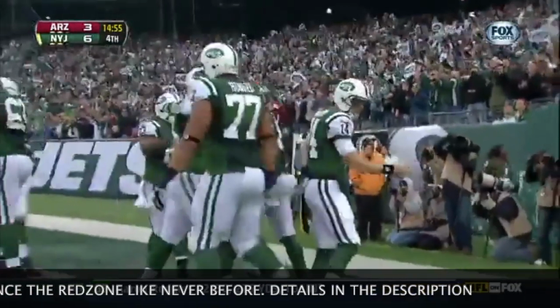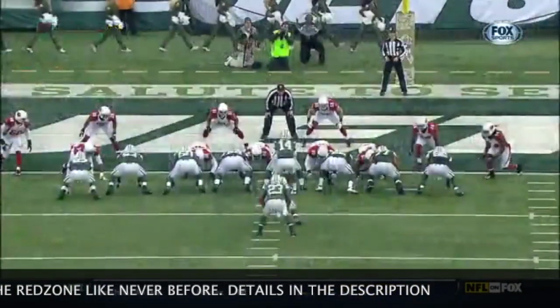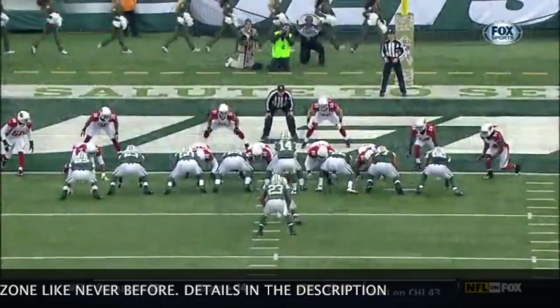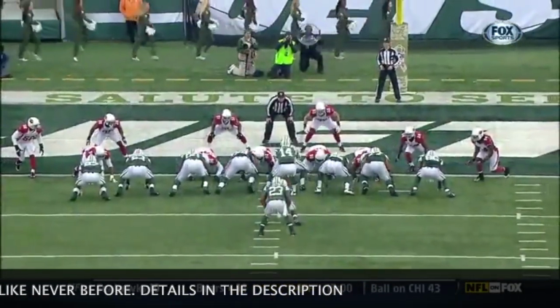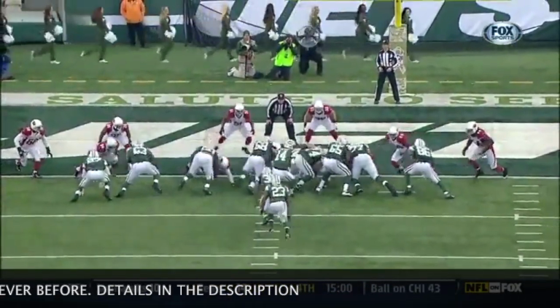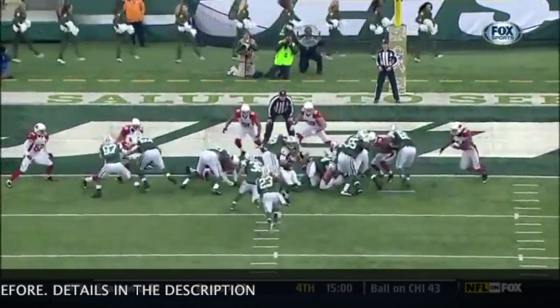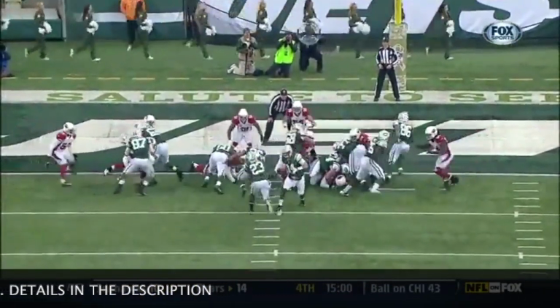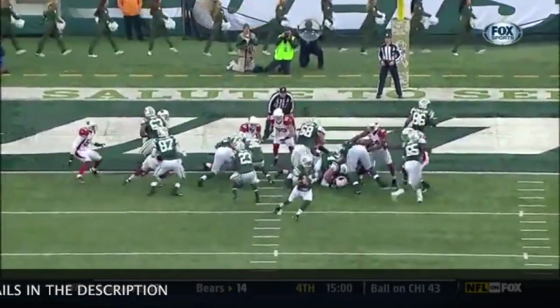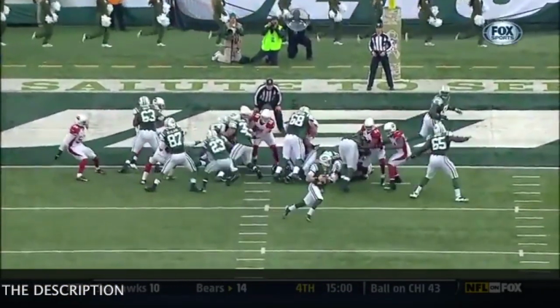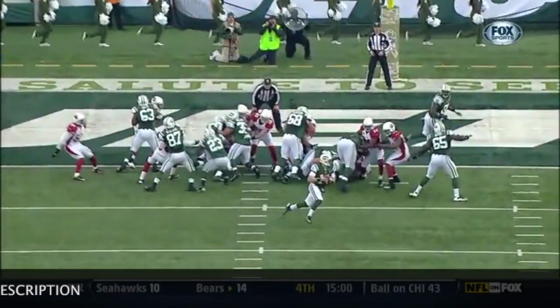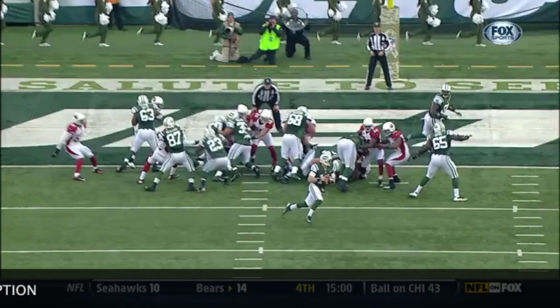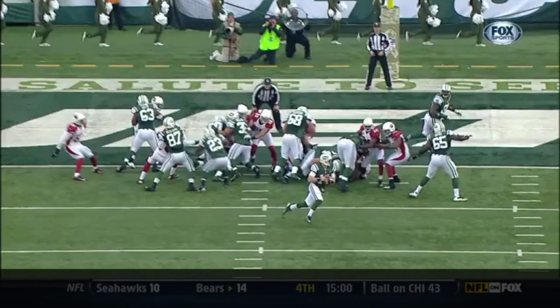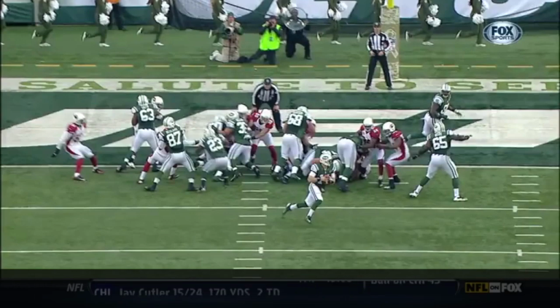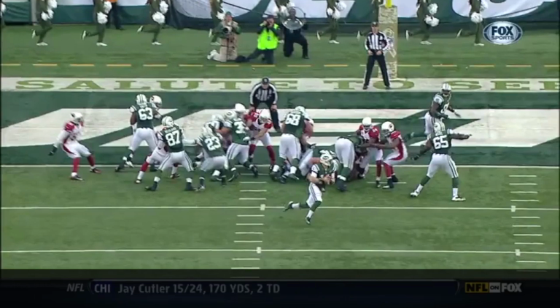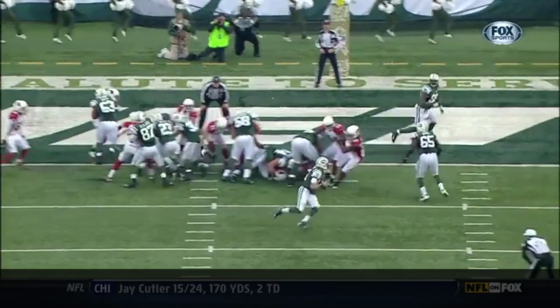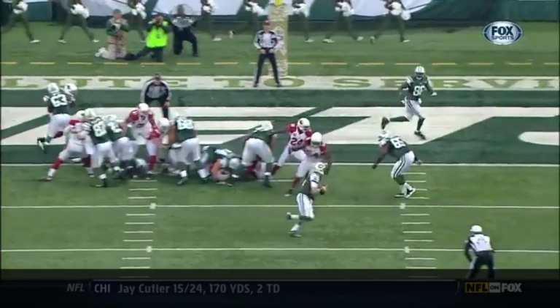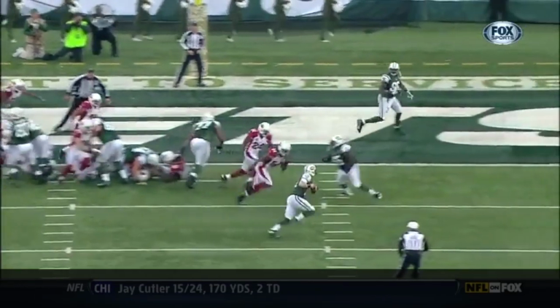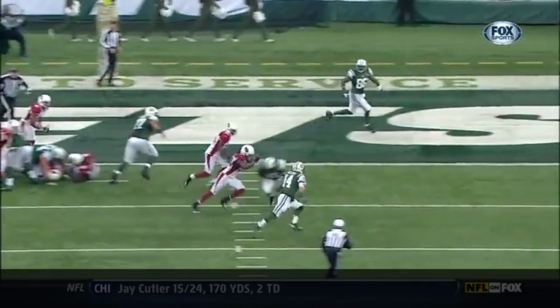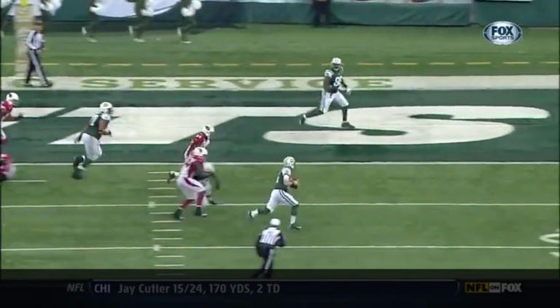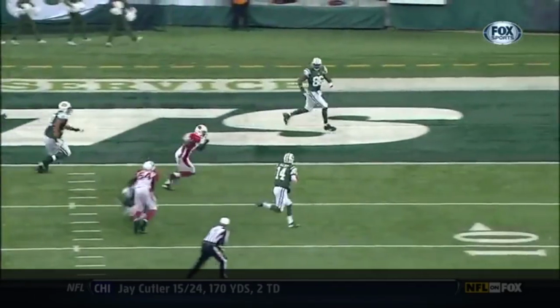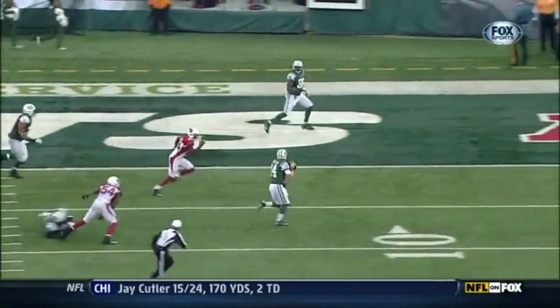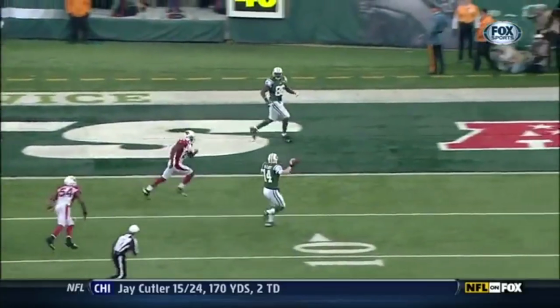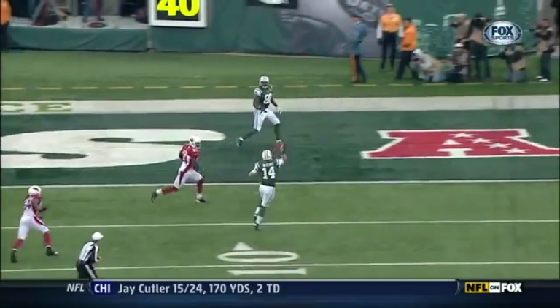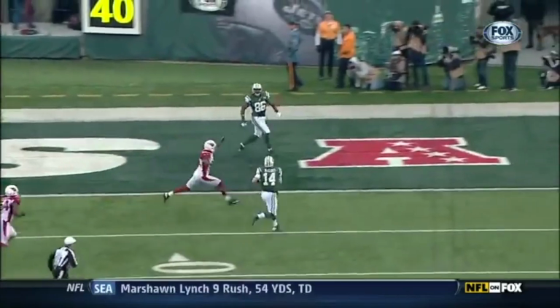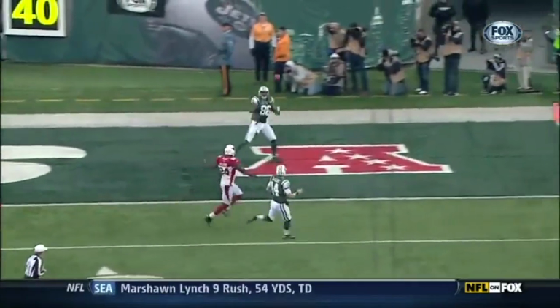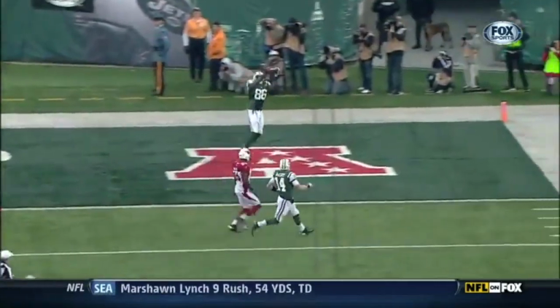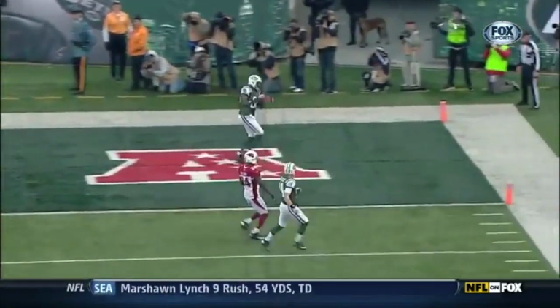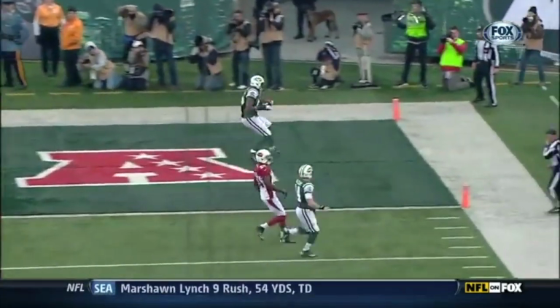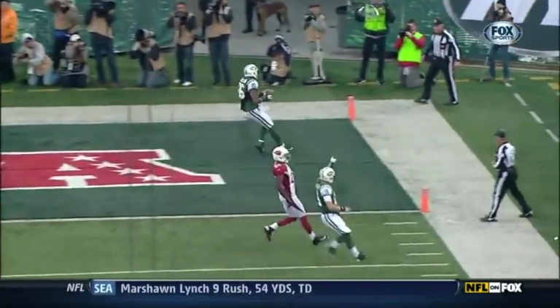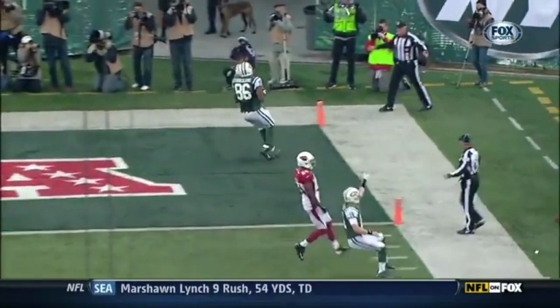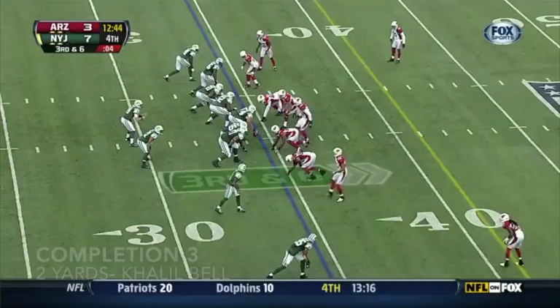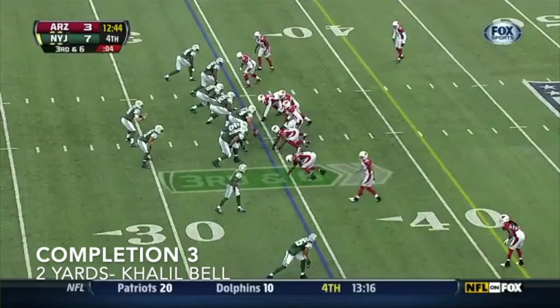Jeff Cumberland! Like we said, if you're going to have your young quarterback throw, get him outside of the protection, make it very clear-cut. I'm not sure he couldn't have just run it in.